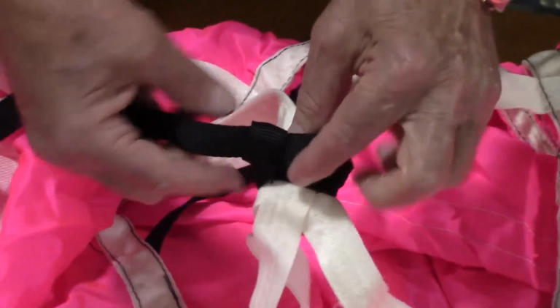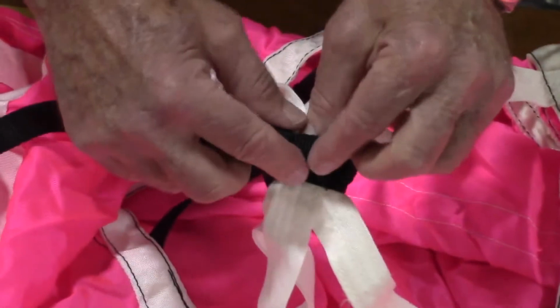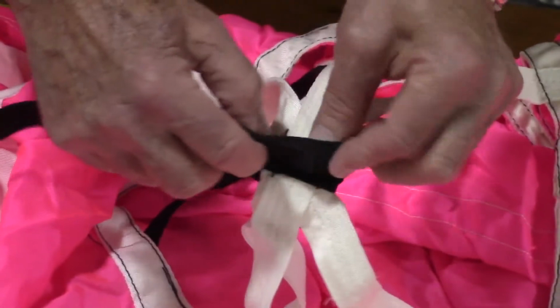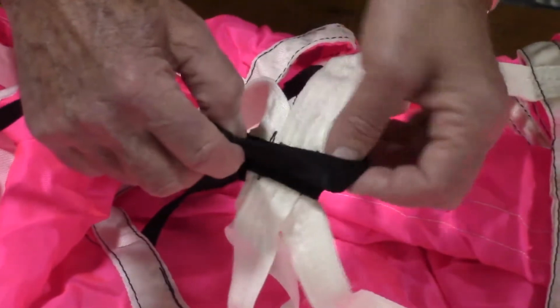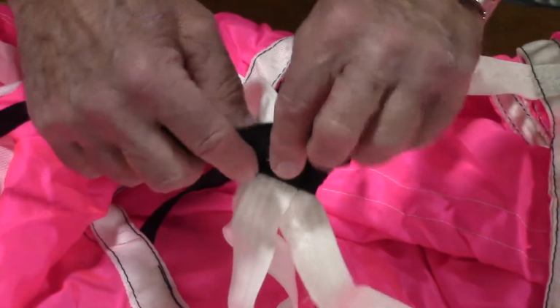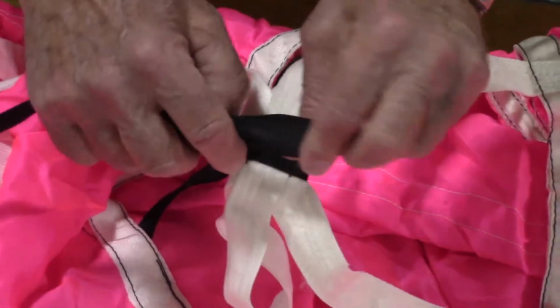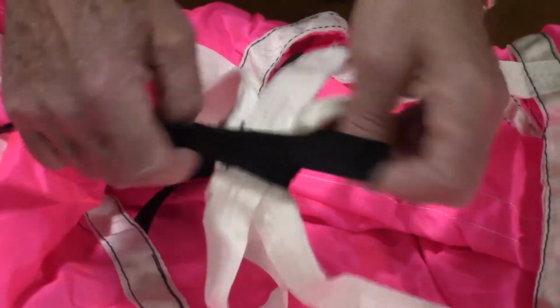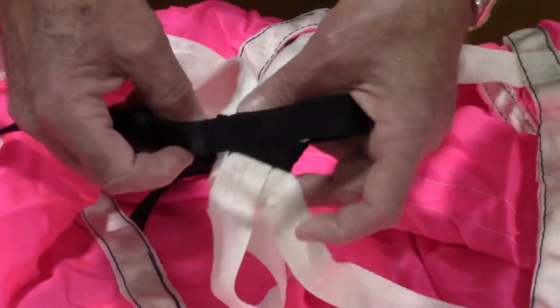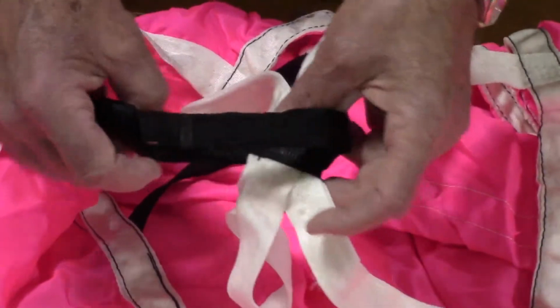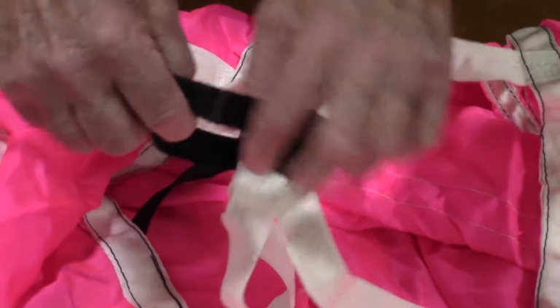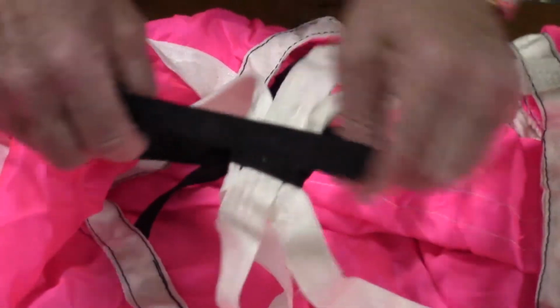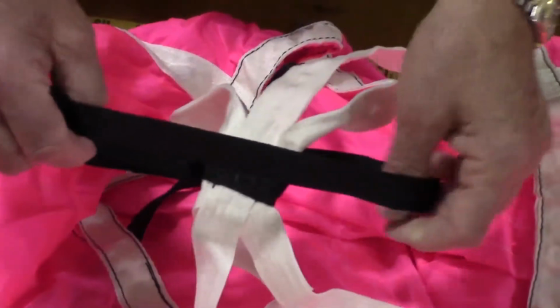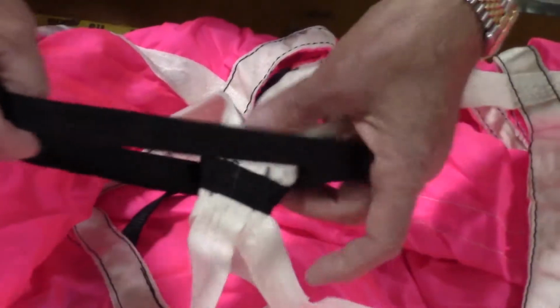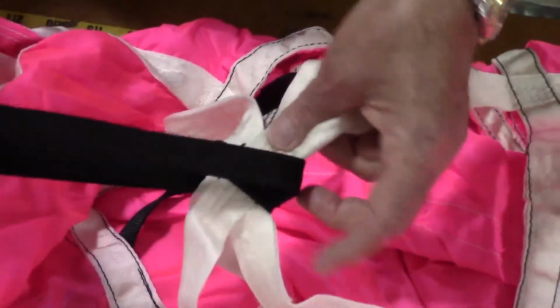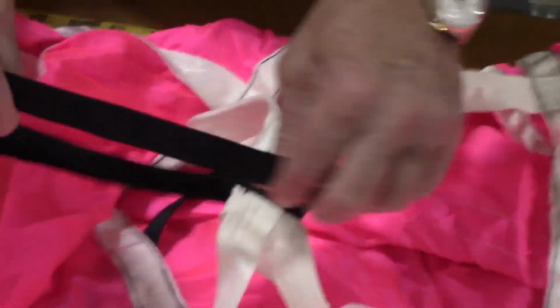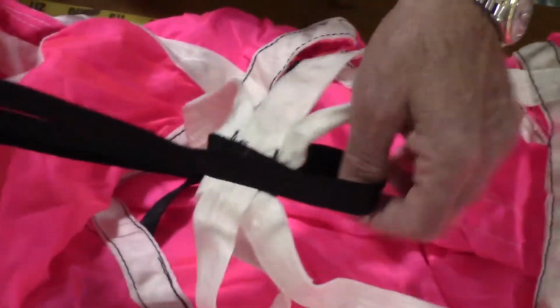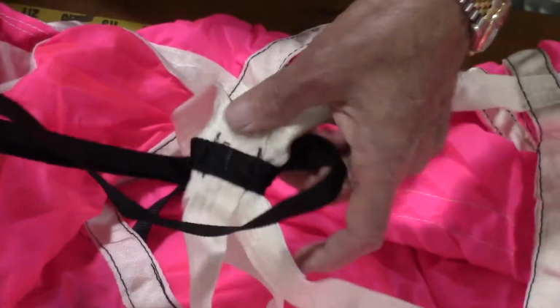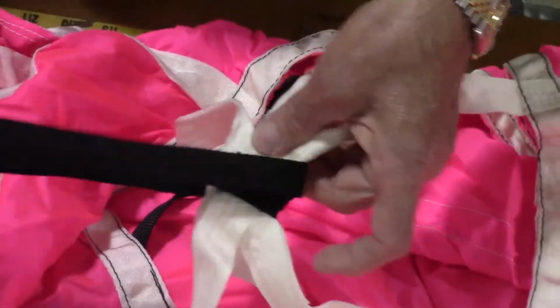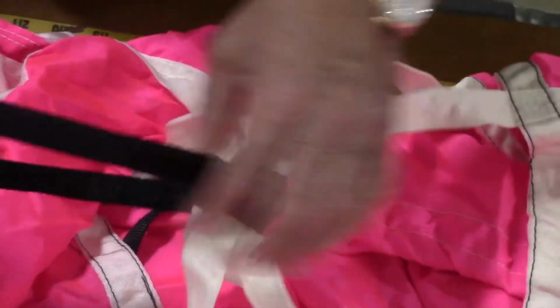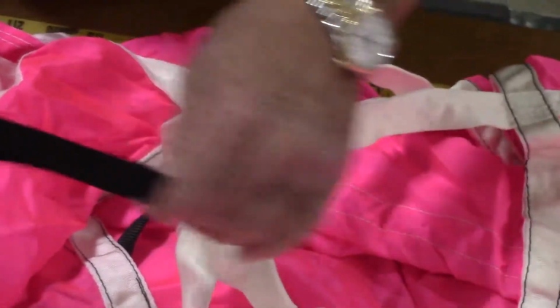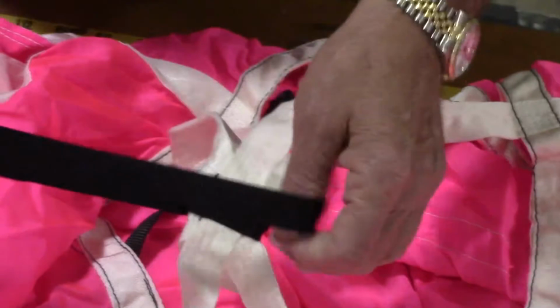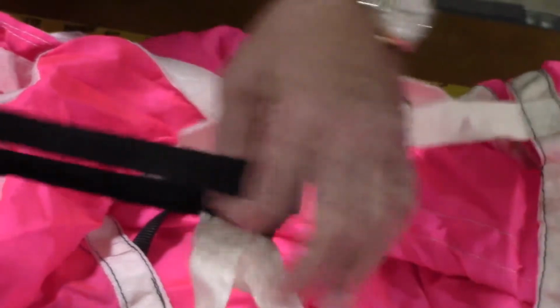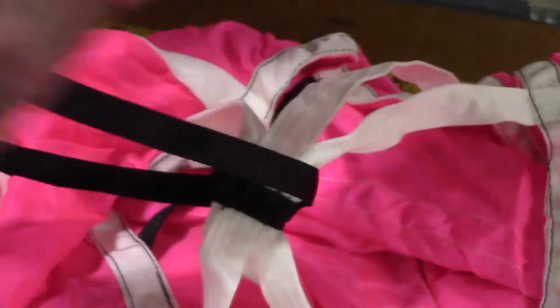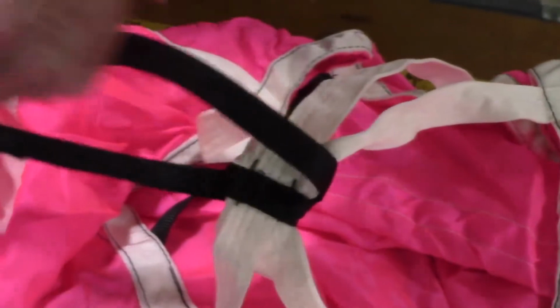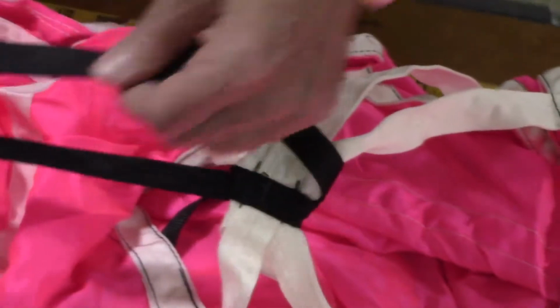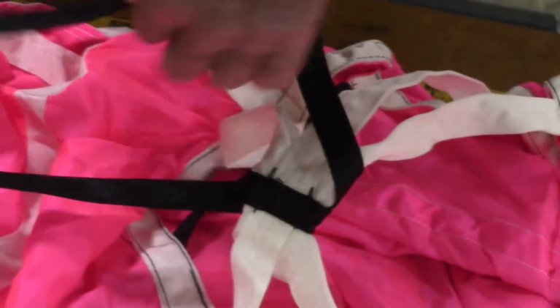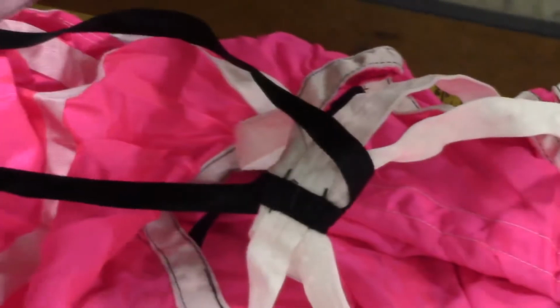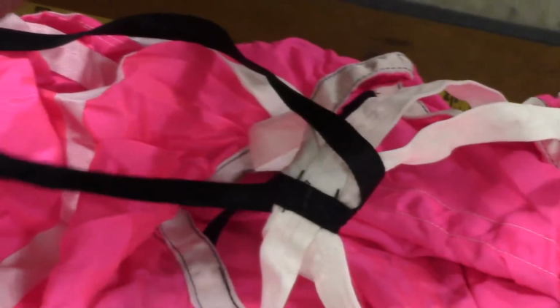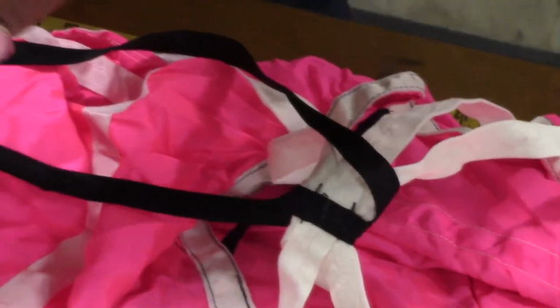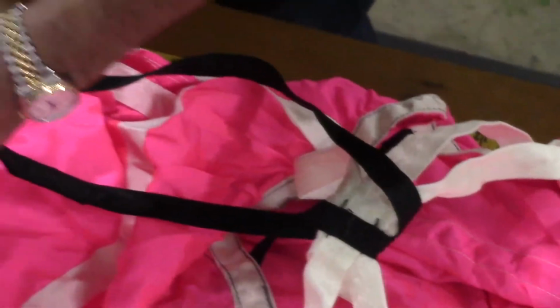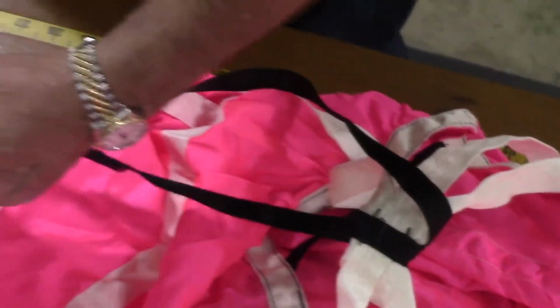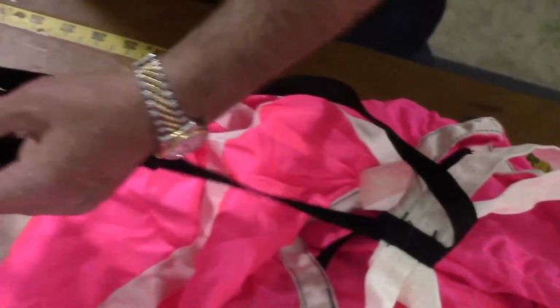To remove the bridle cord from the canopy, loosen the cord loop knot as shown. Continue to loosen to expose the loop at the end of the cord.